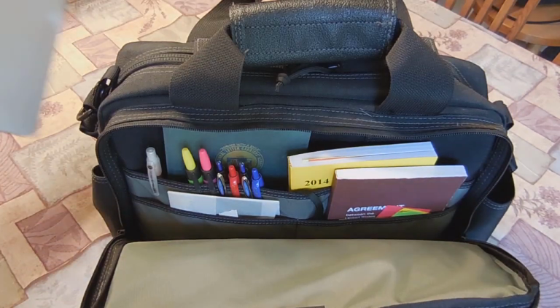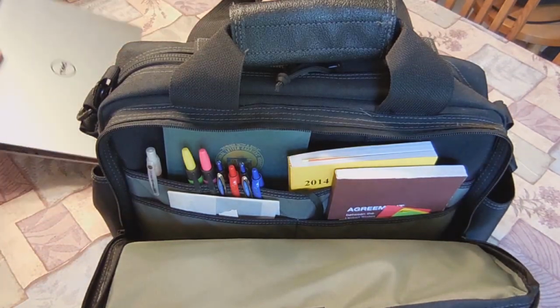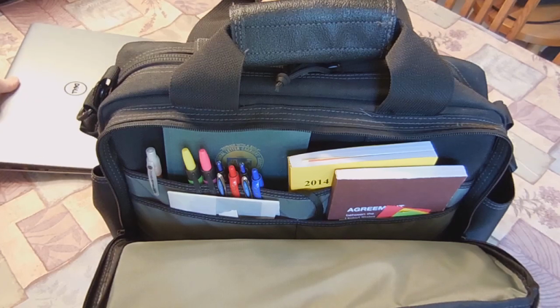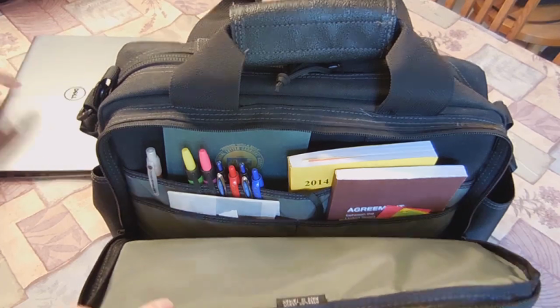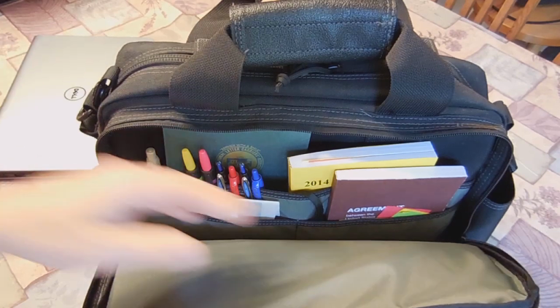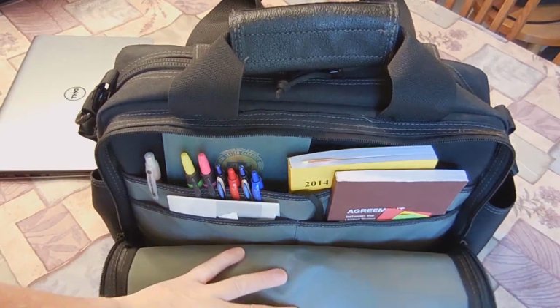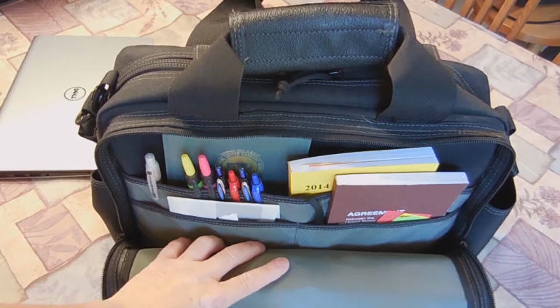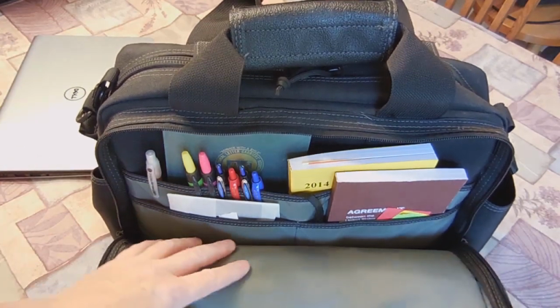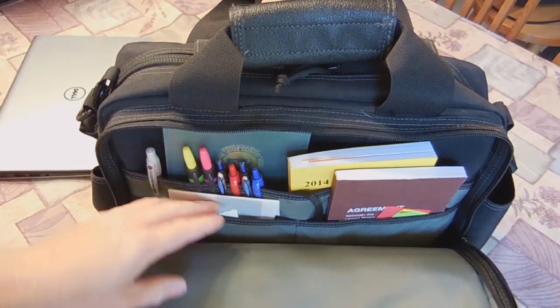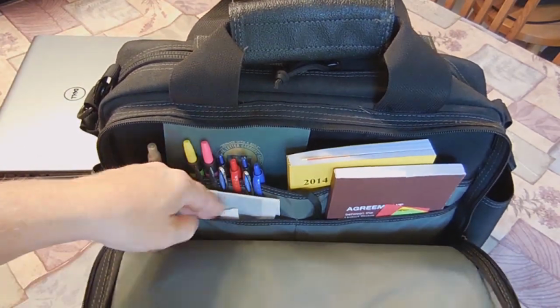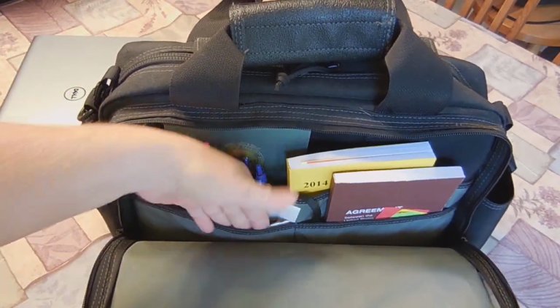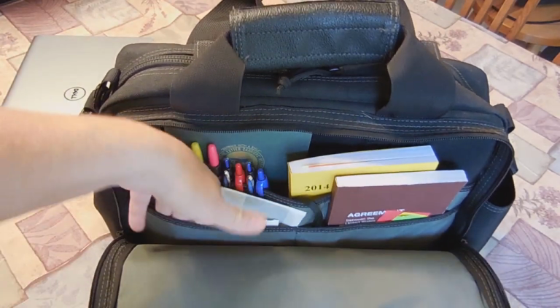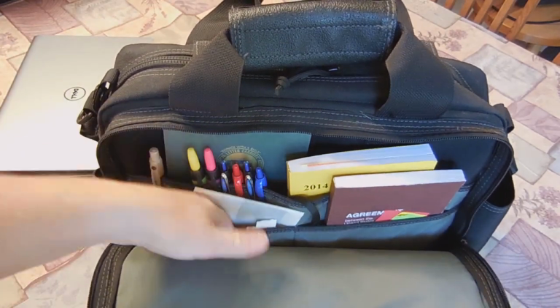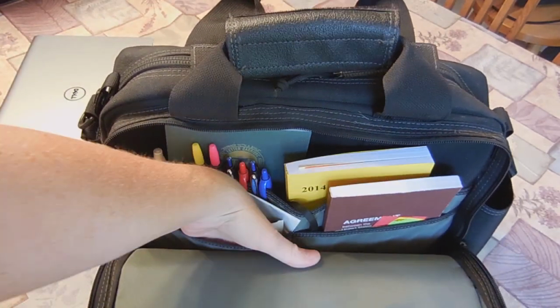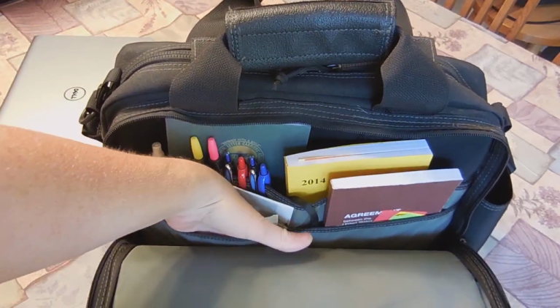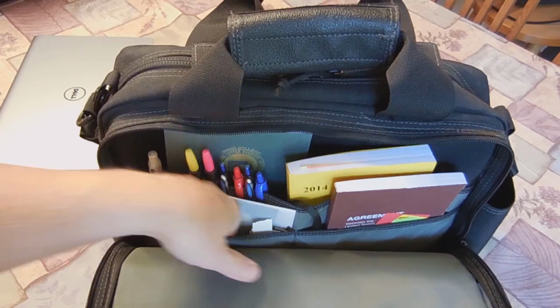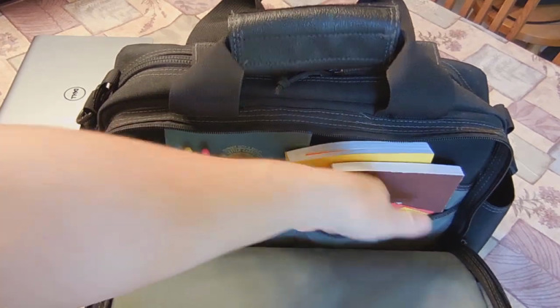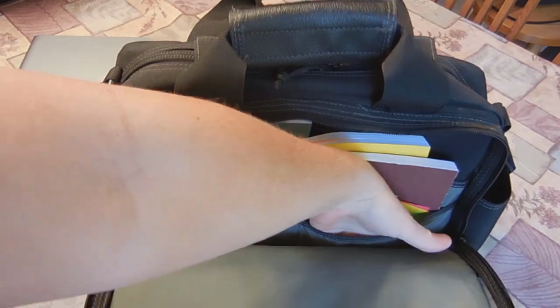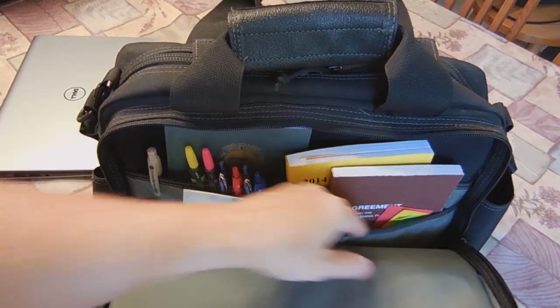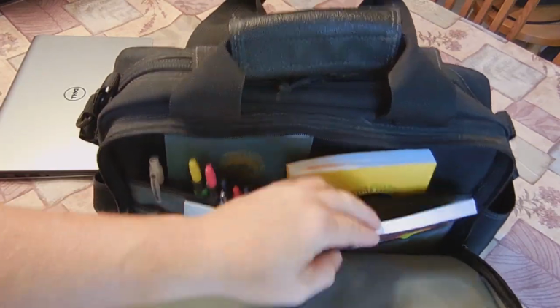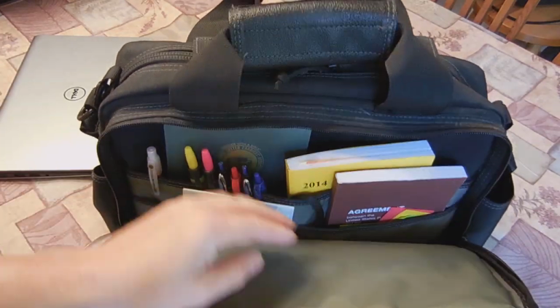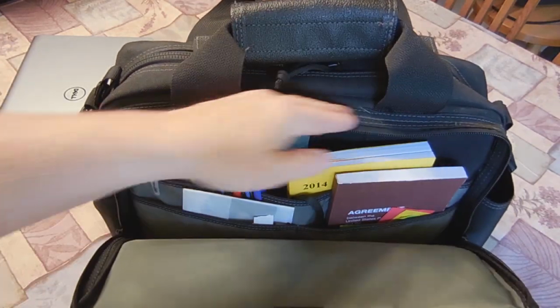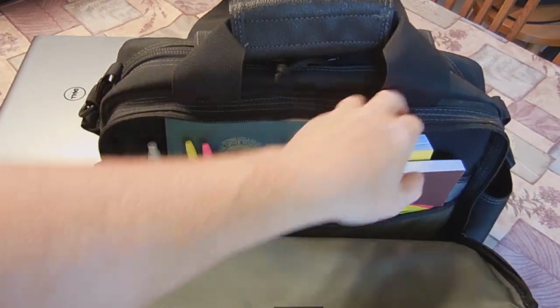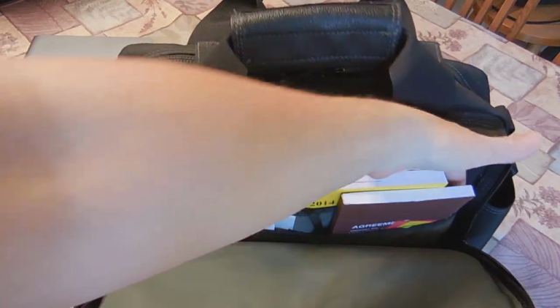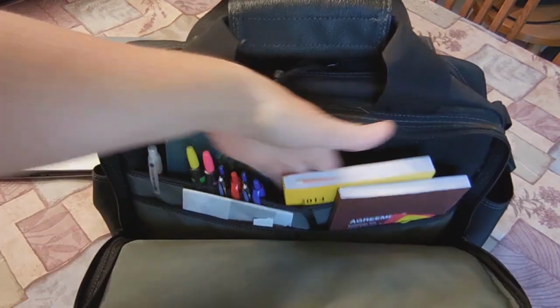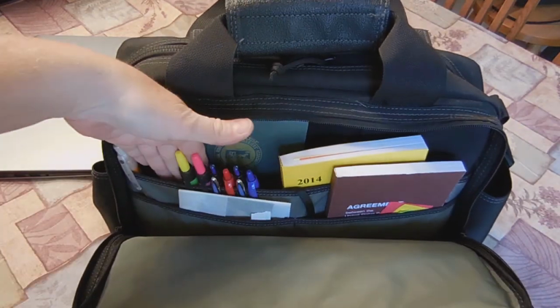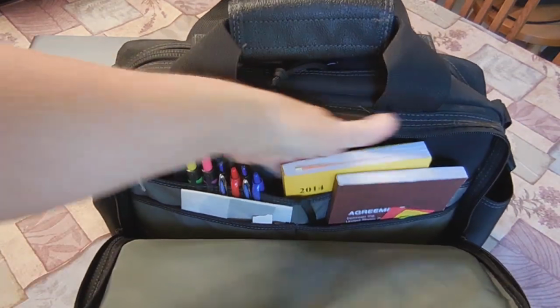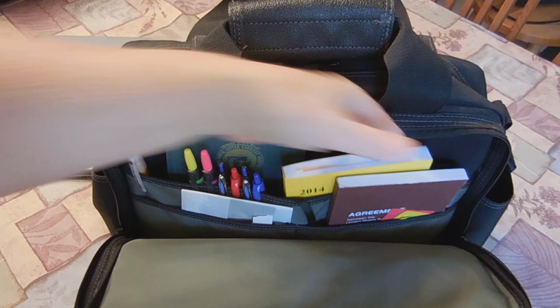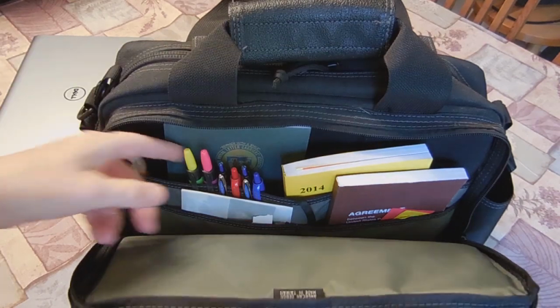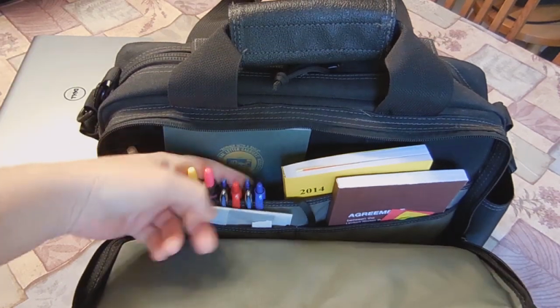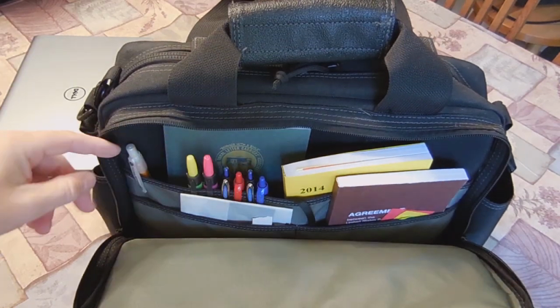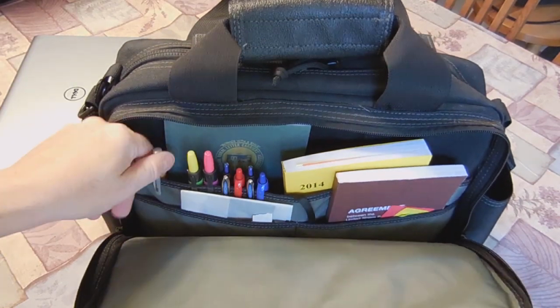The versatility of the pack is really nice. You've got a couple of slip pockets here that go in pretty deep, and then a main slip pocket in the back — I just have some pens lined up in there.